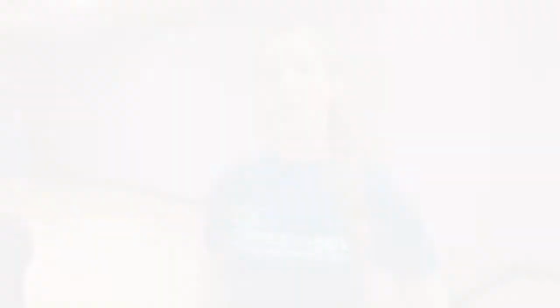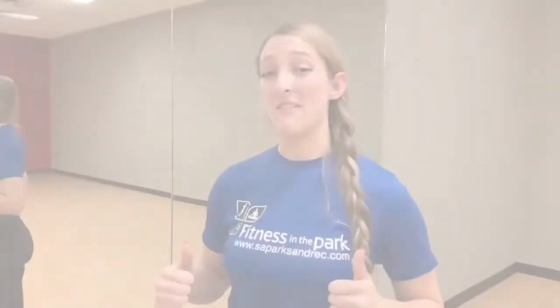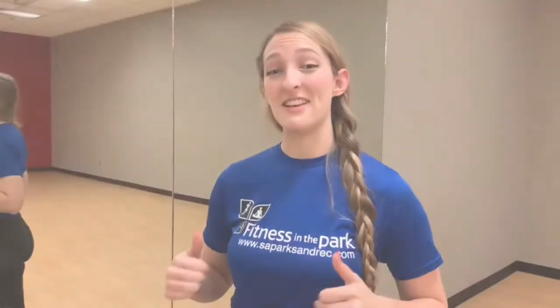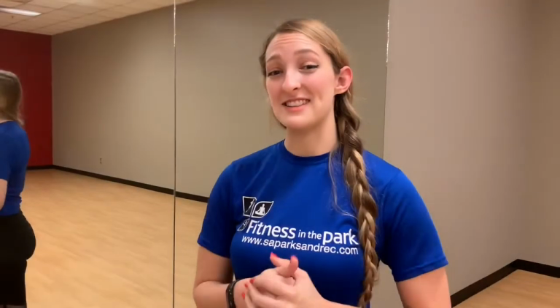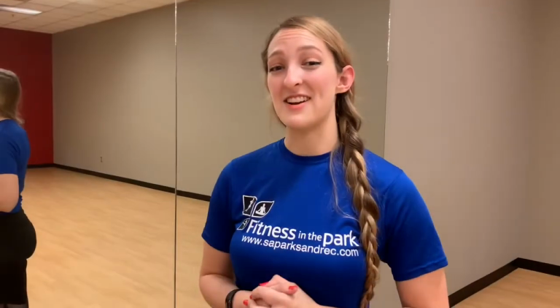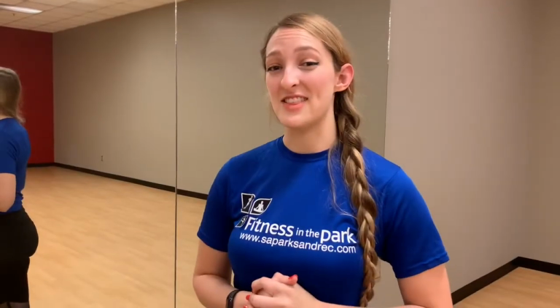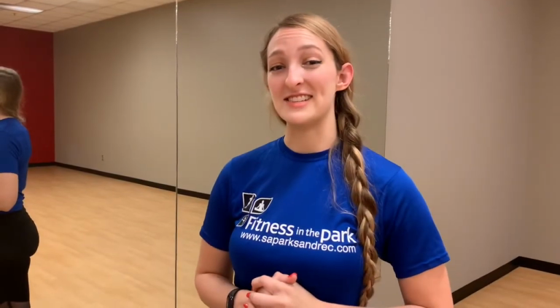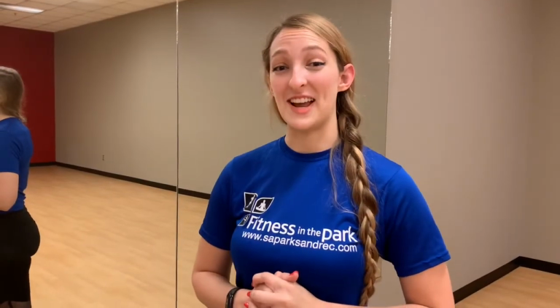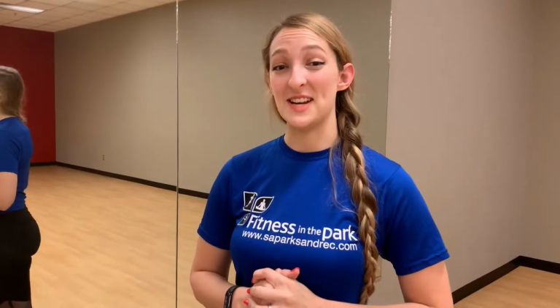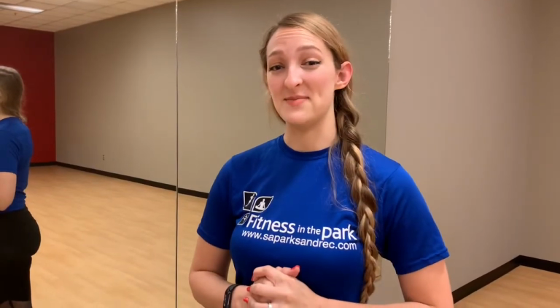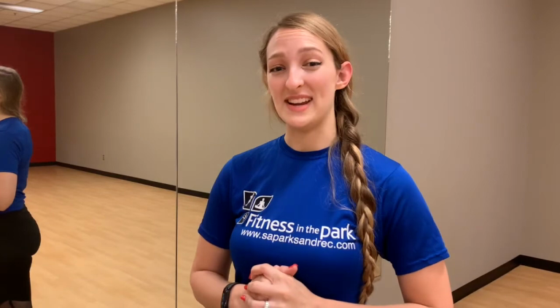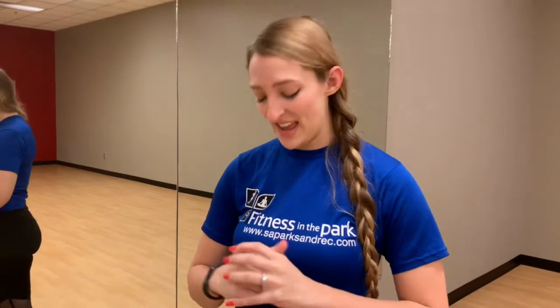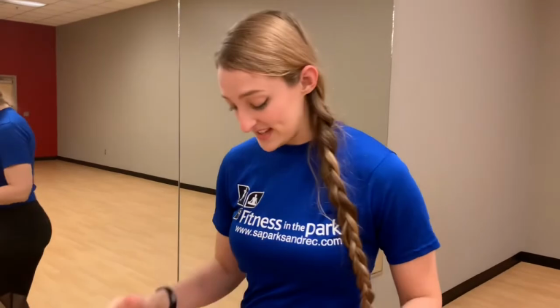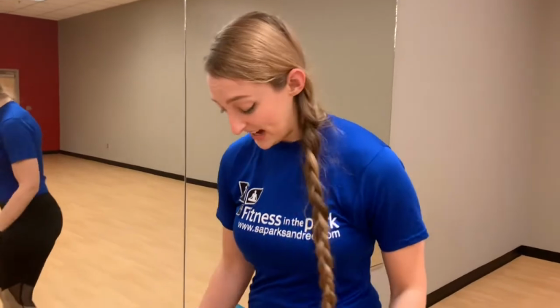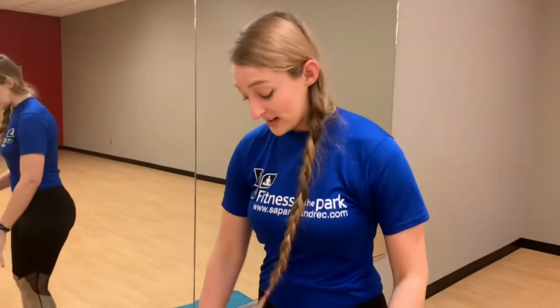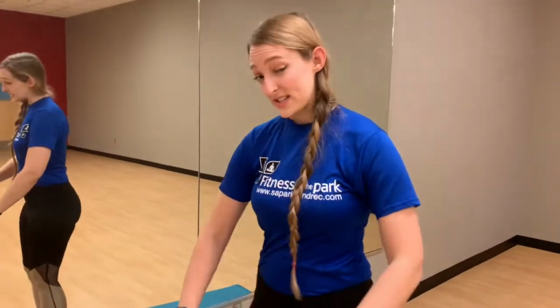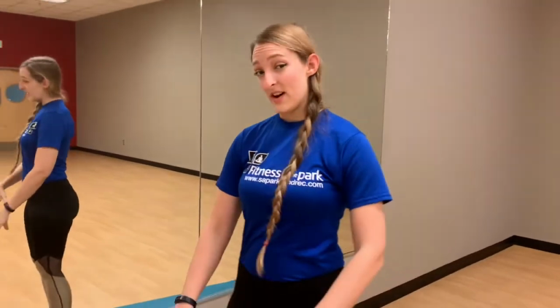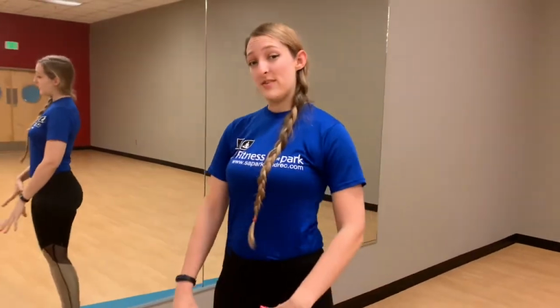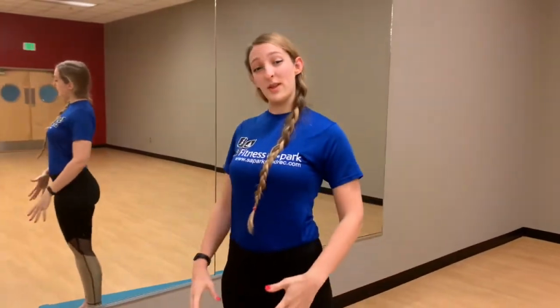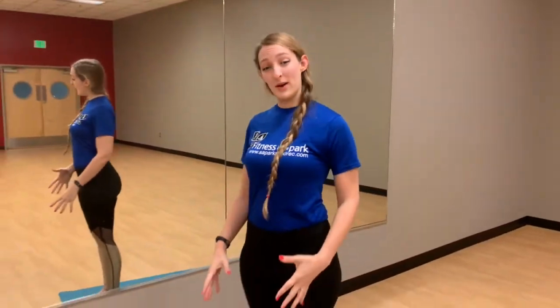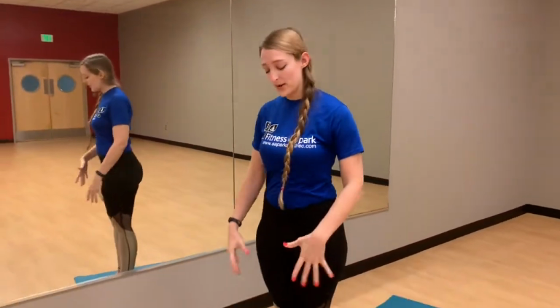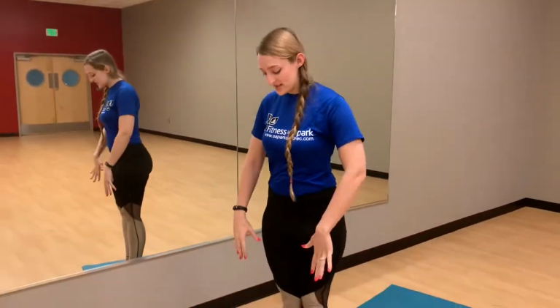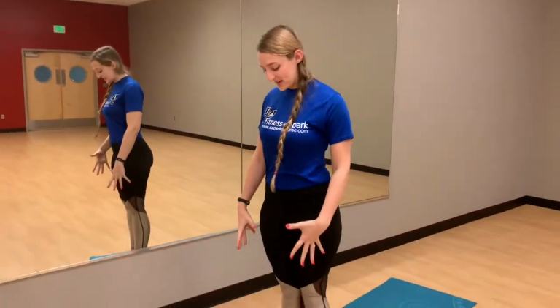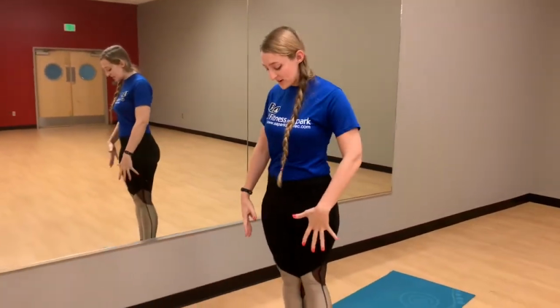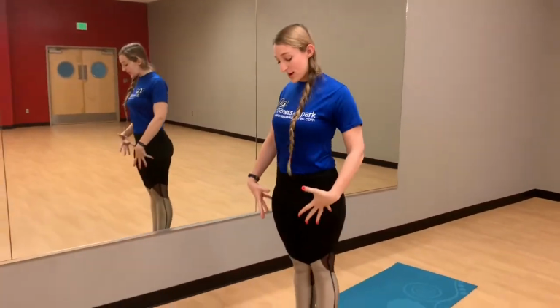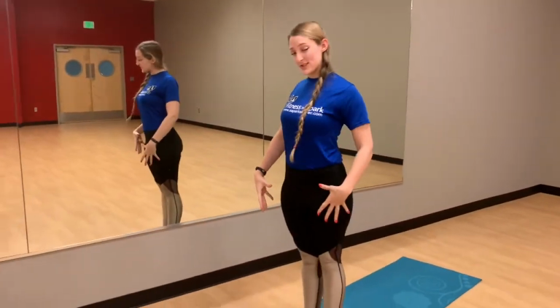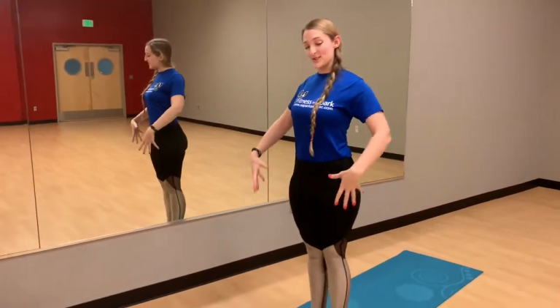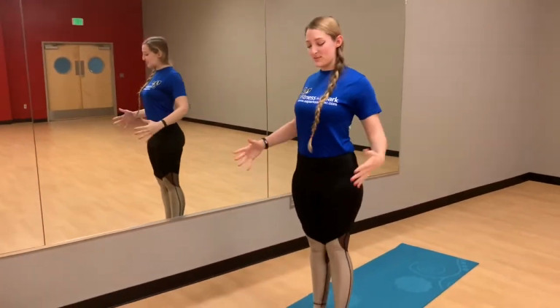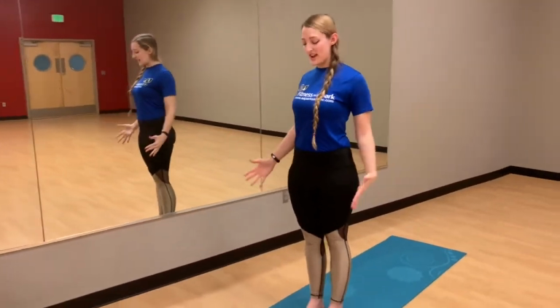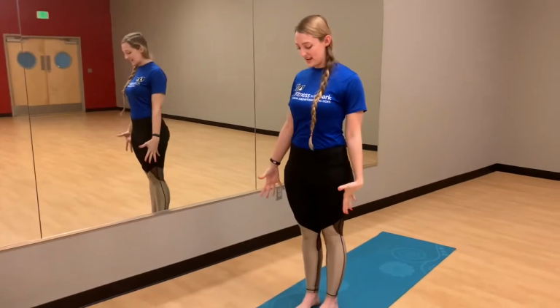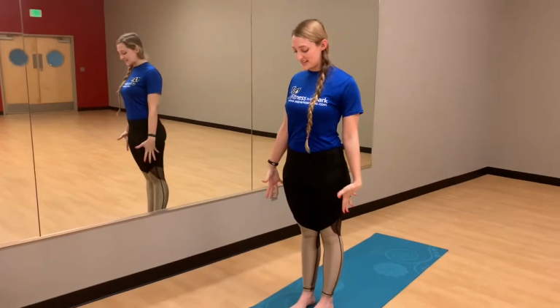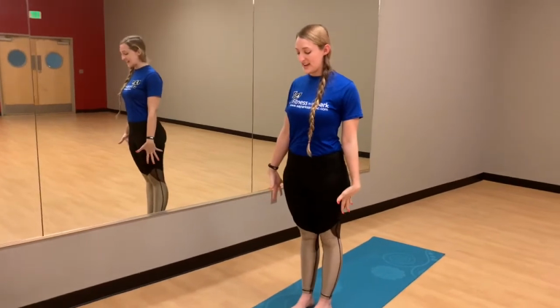Alright, let's get started with our sun salutation B. So again, we're going to start off with our mountain pose. Nice tall posture, shoulders back, hands down.